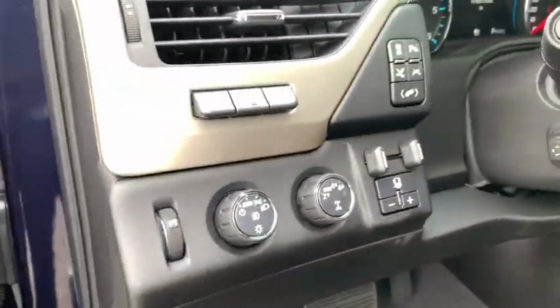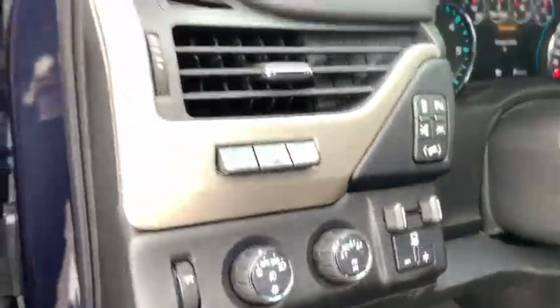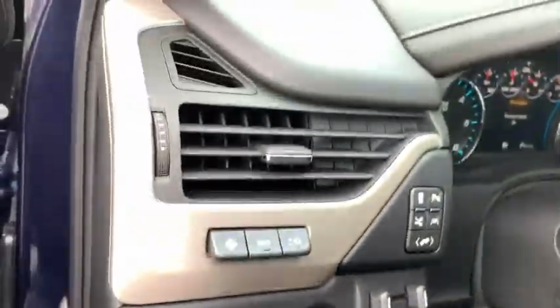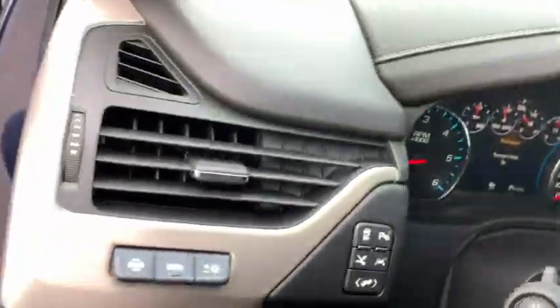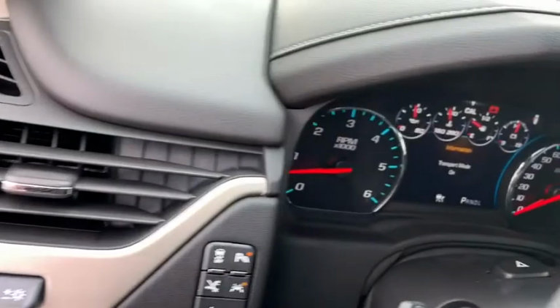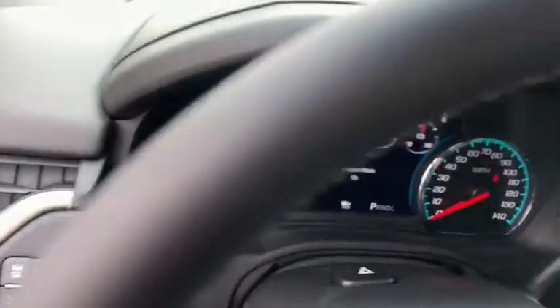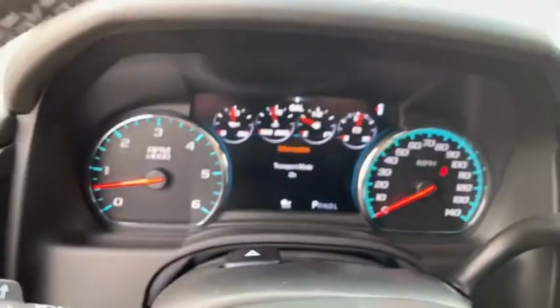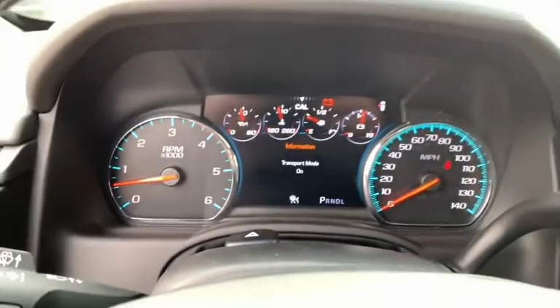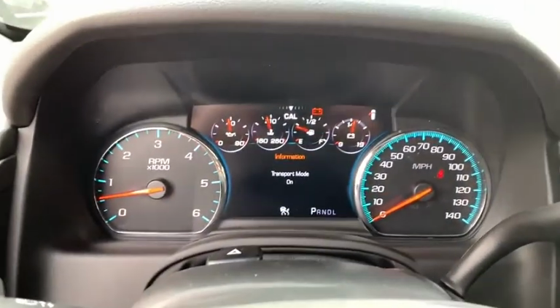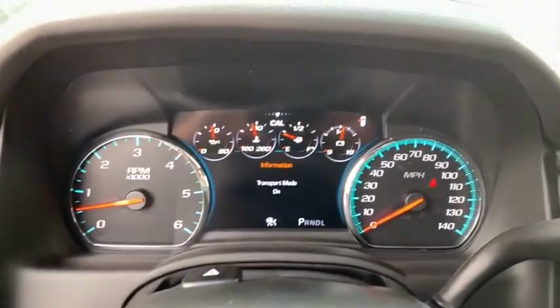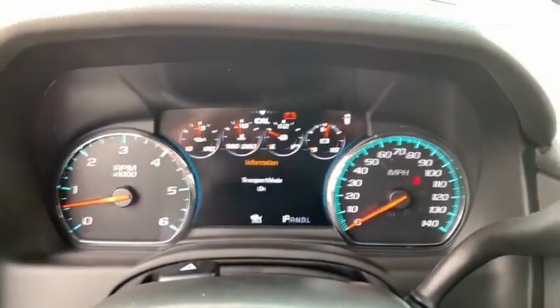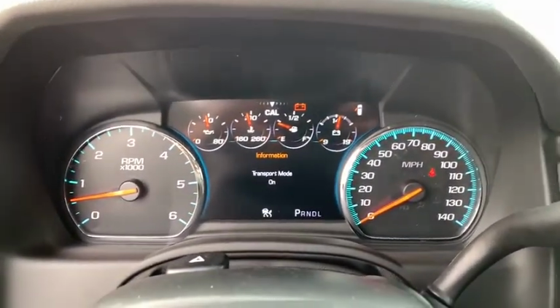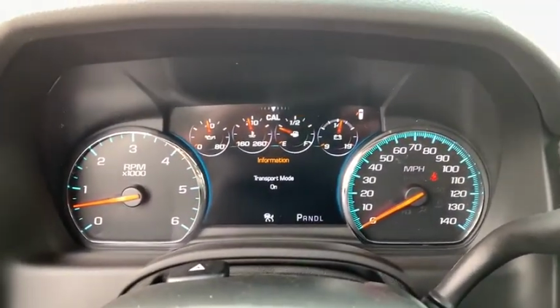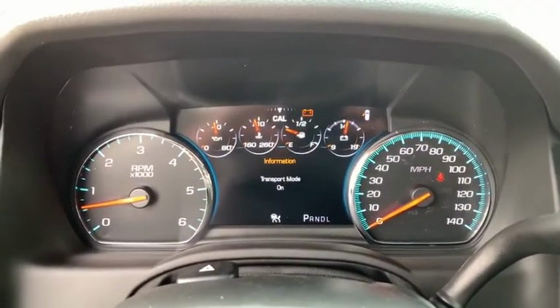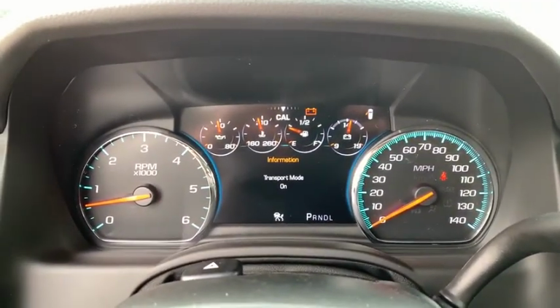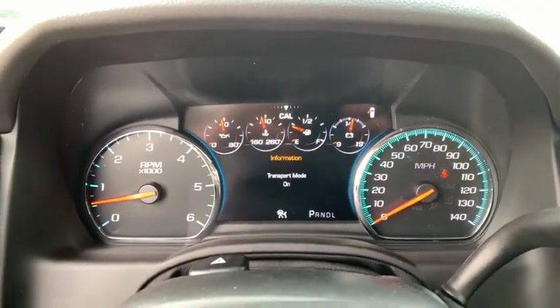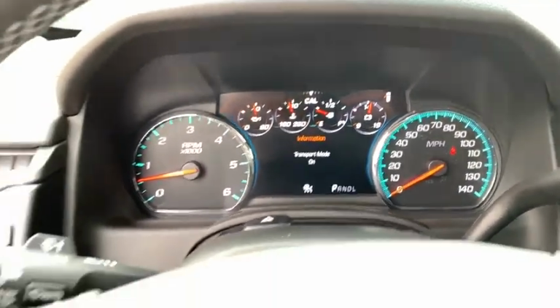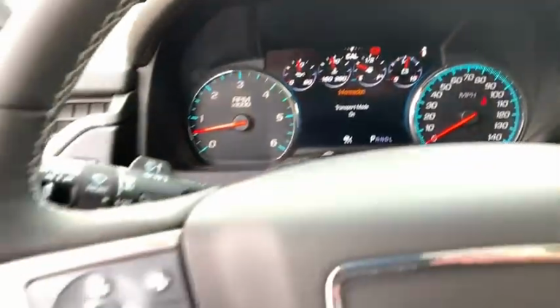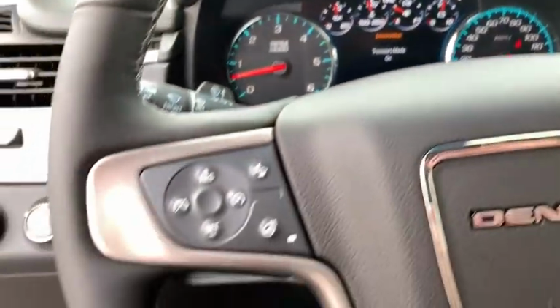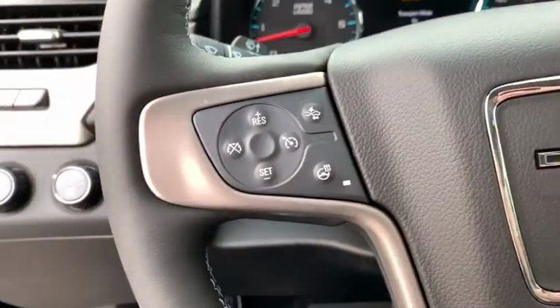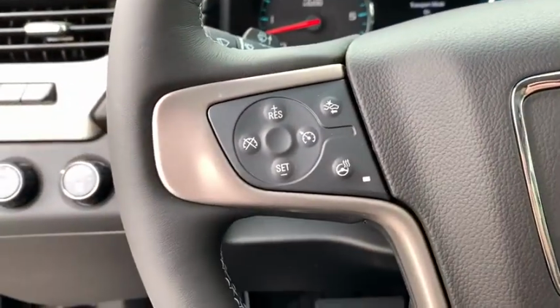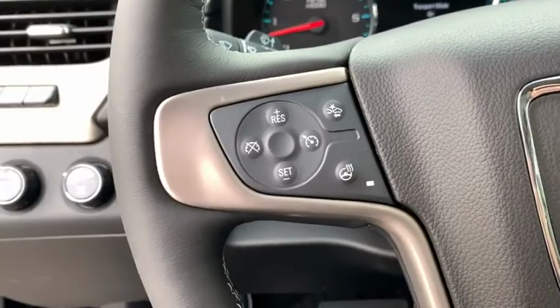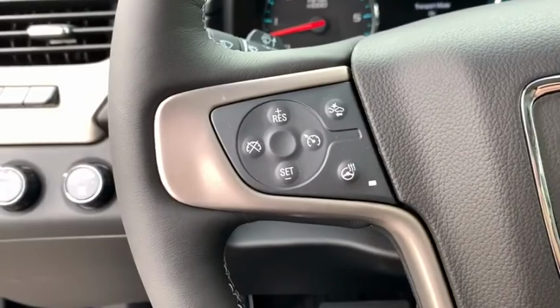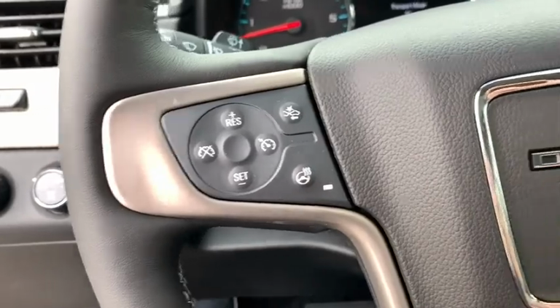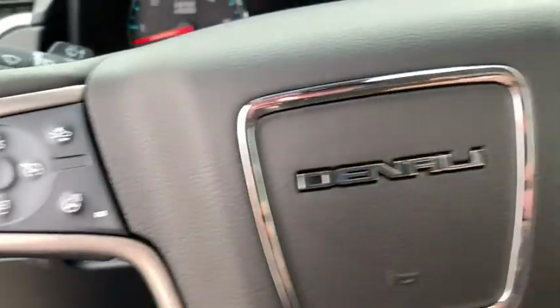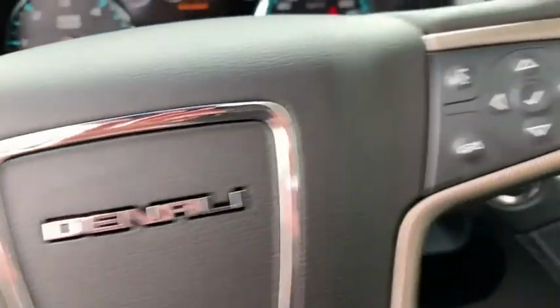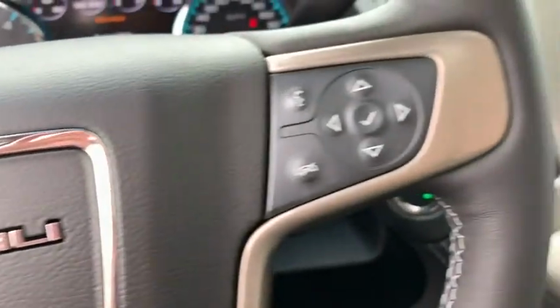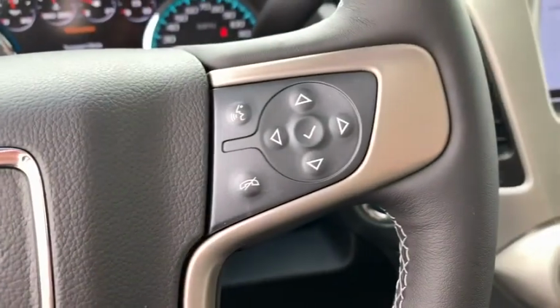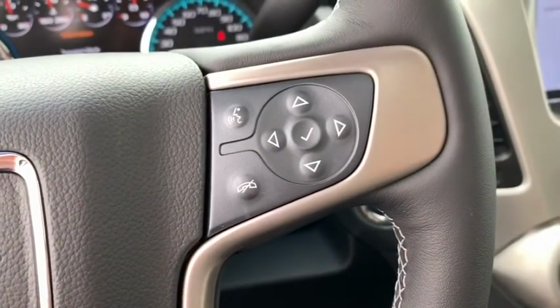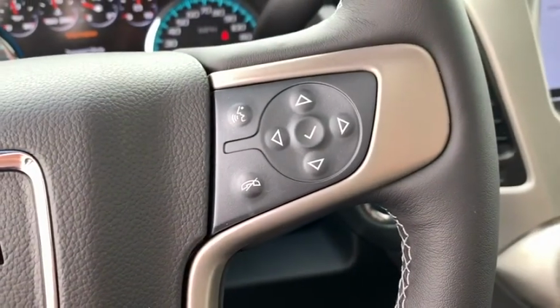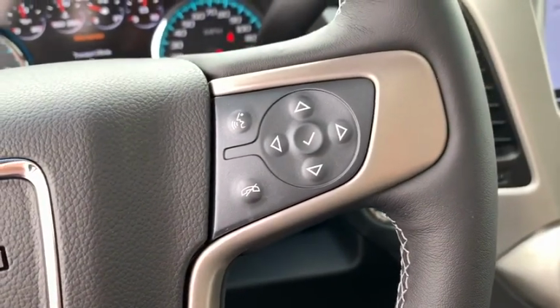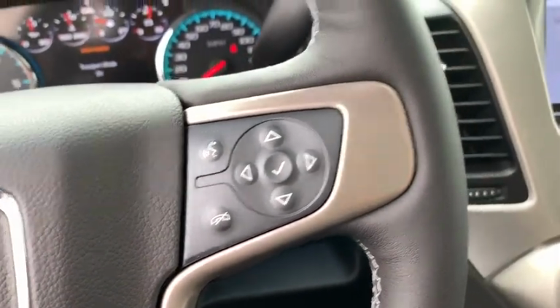Electronic stability control, fog lights, CD player, compass, heated front seat, trip computer, security system, power windows, rear window defroster.